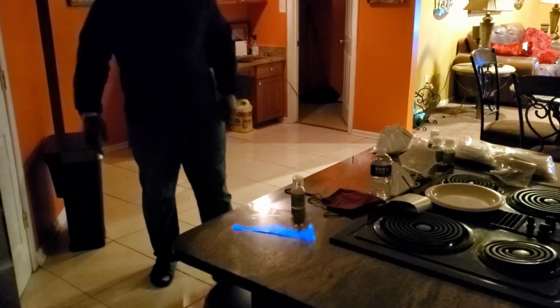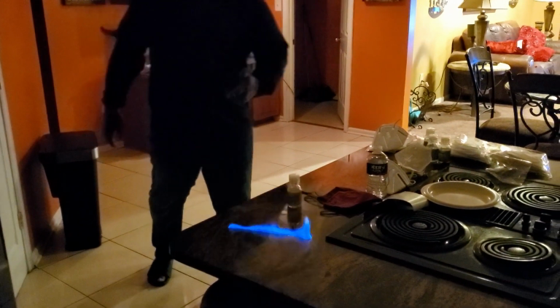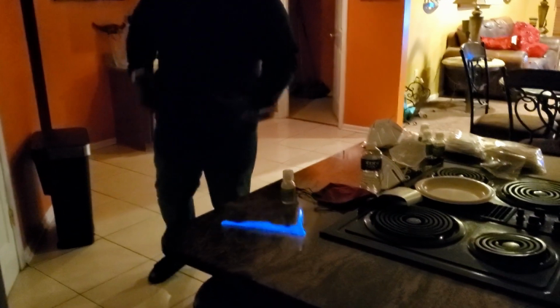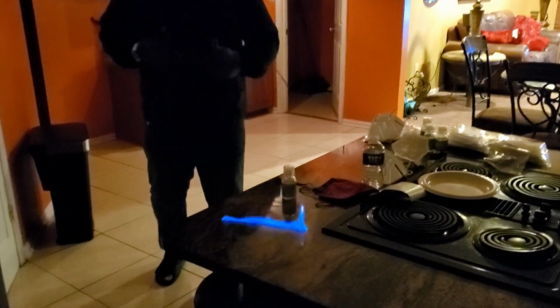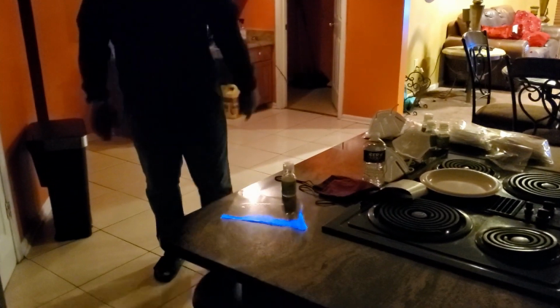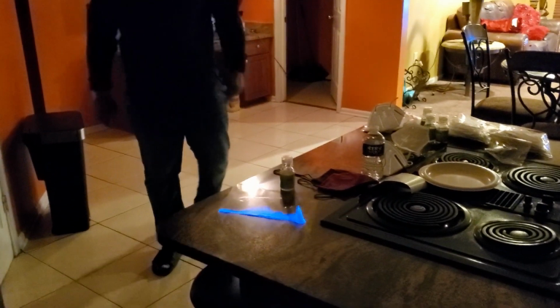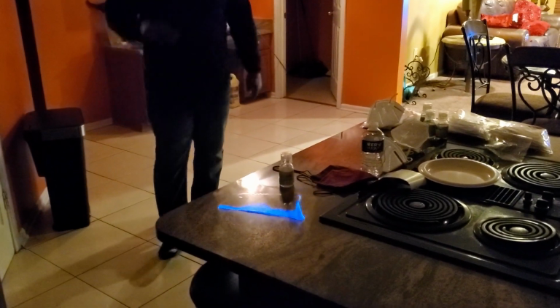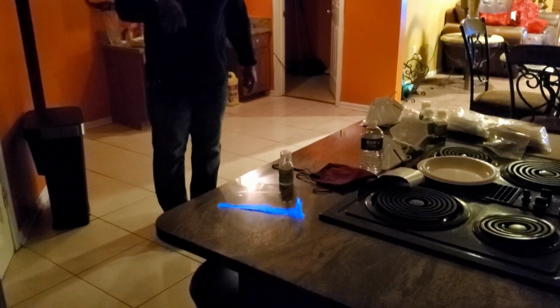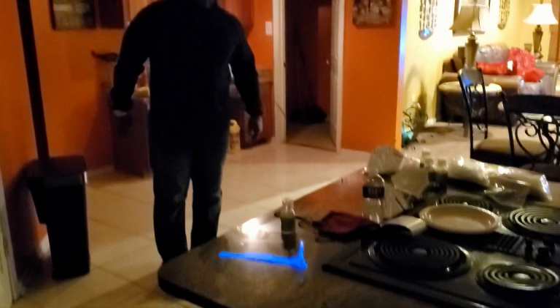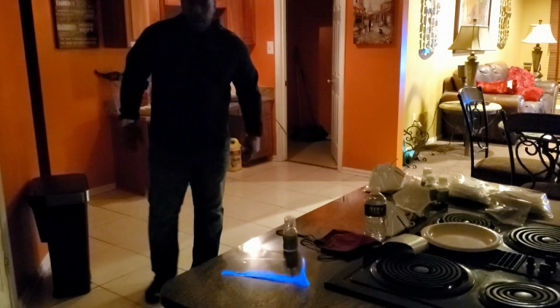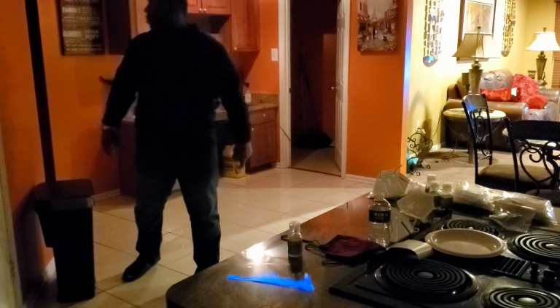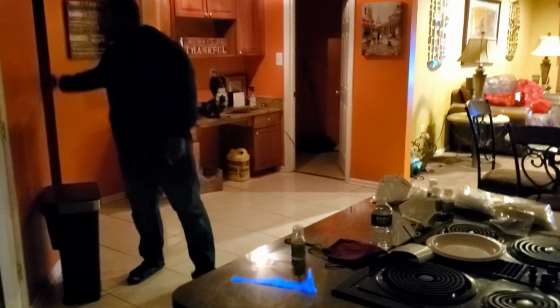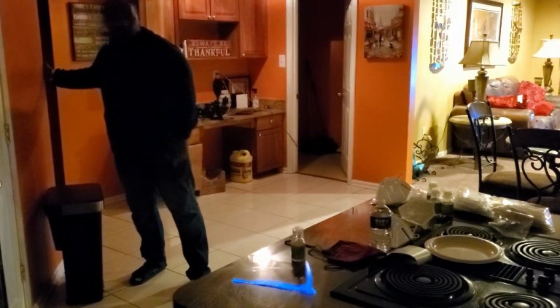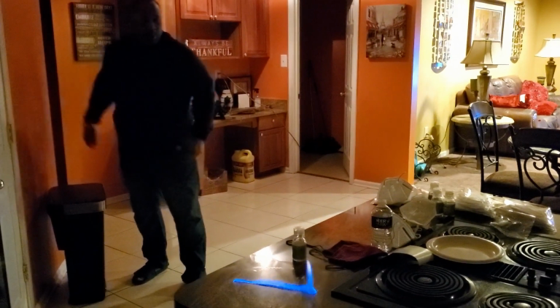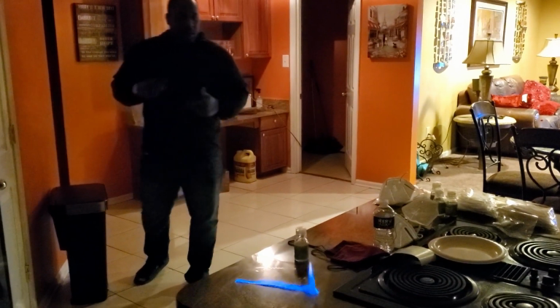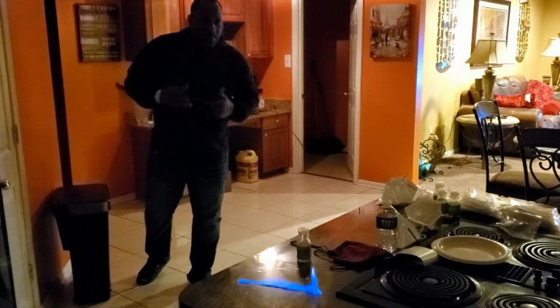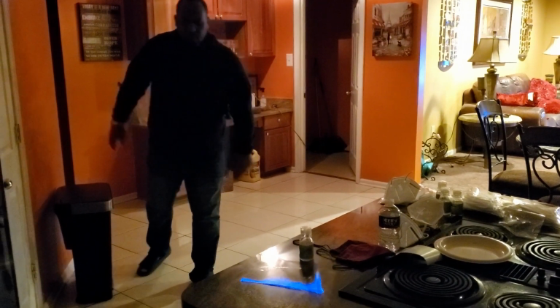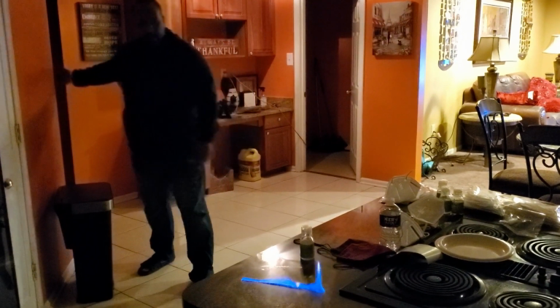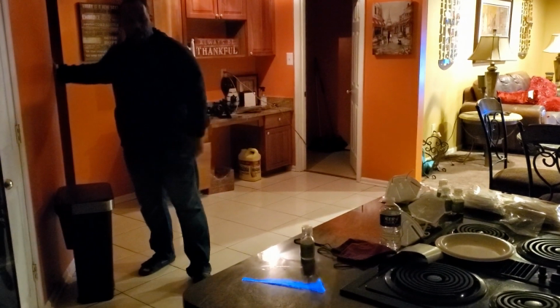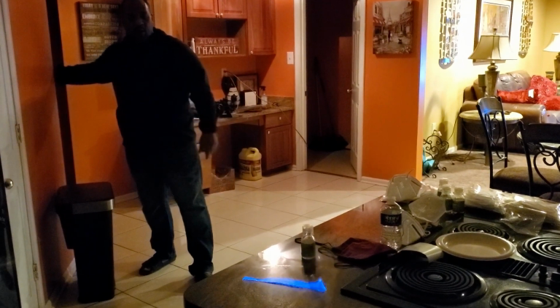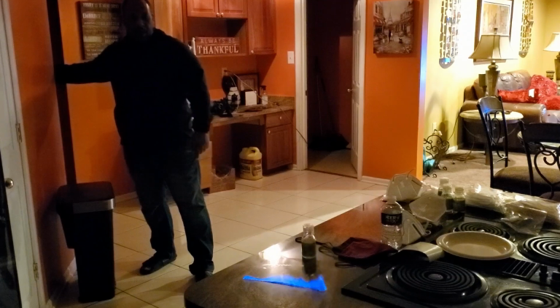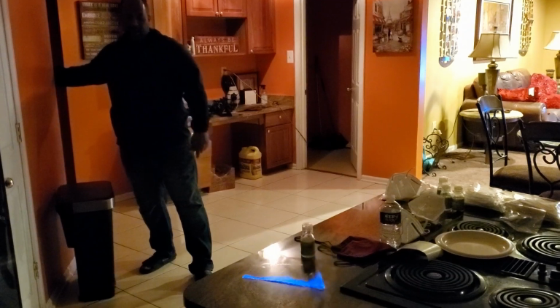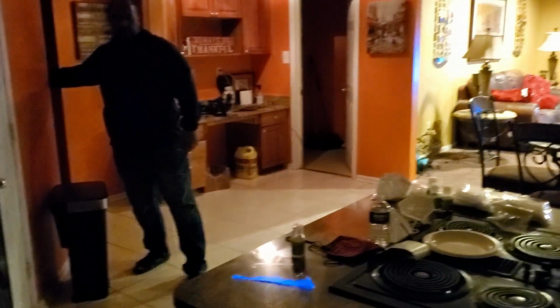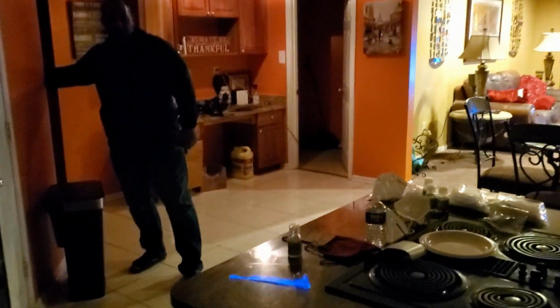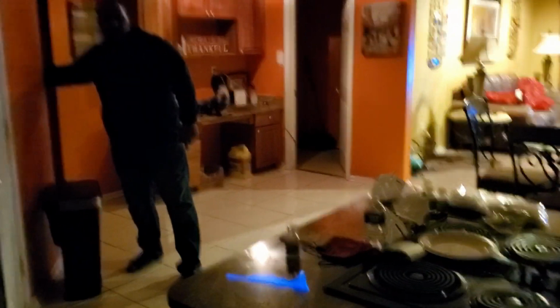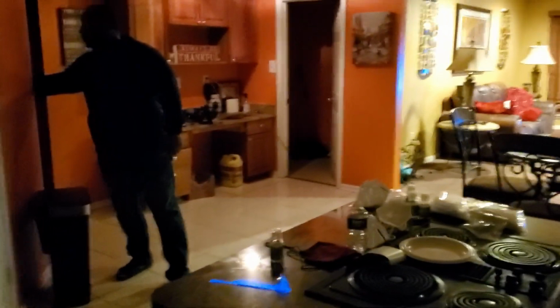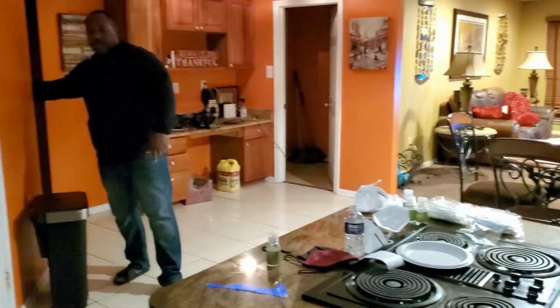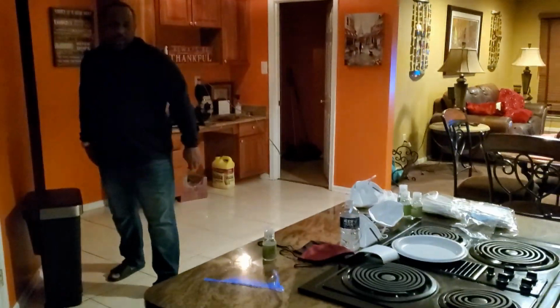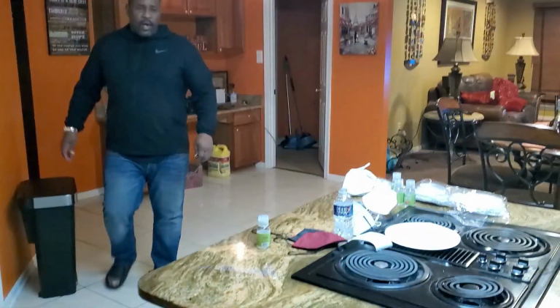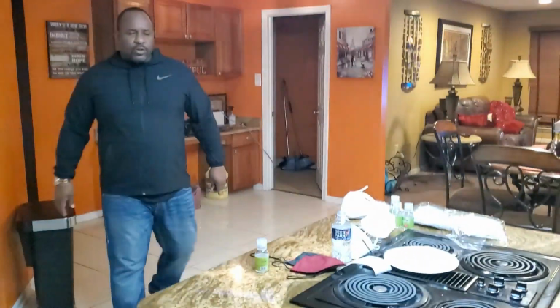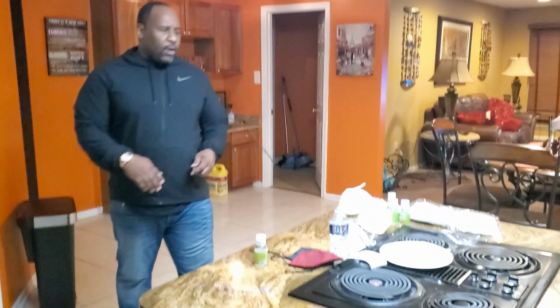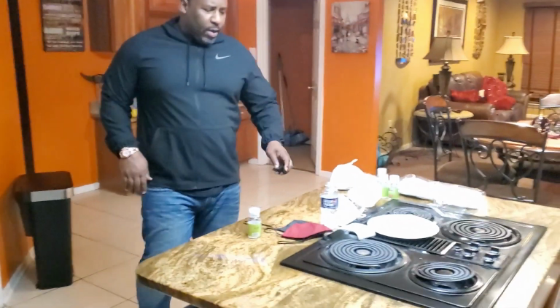As you see the flames, that's indicating how much alcohol content is contained. So you want a sanitizer that has a strong alcohol base.